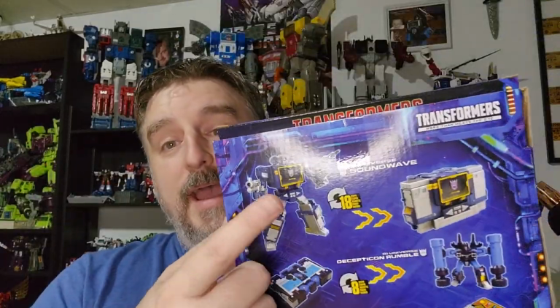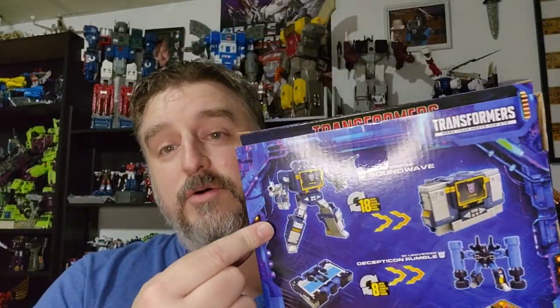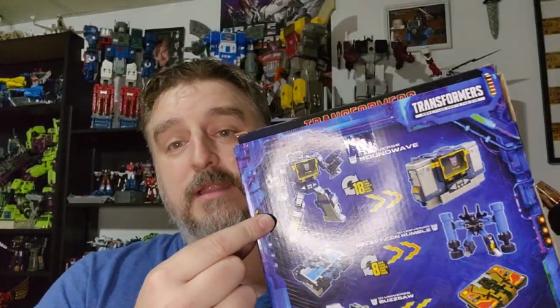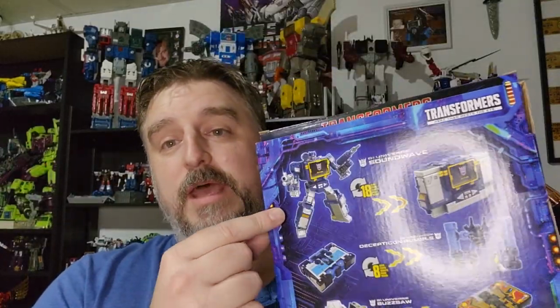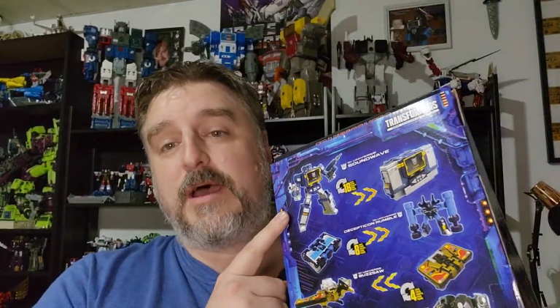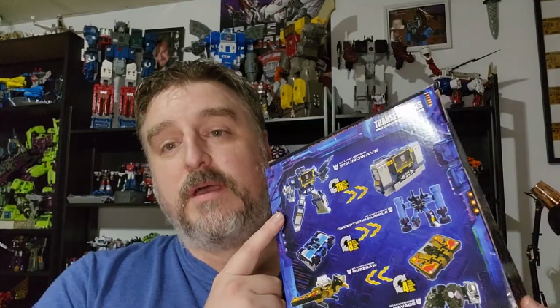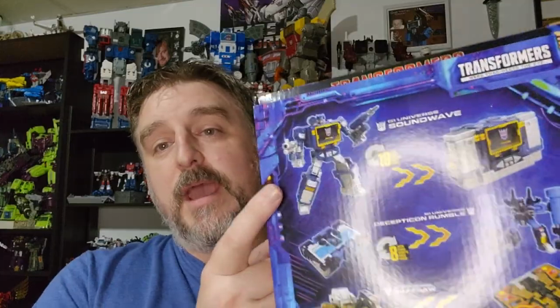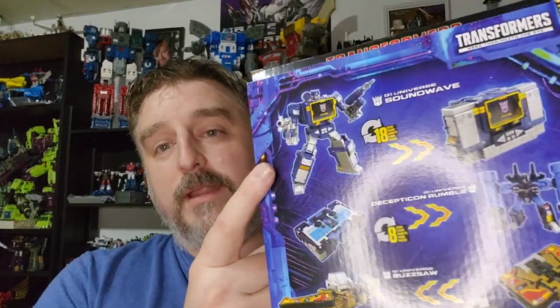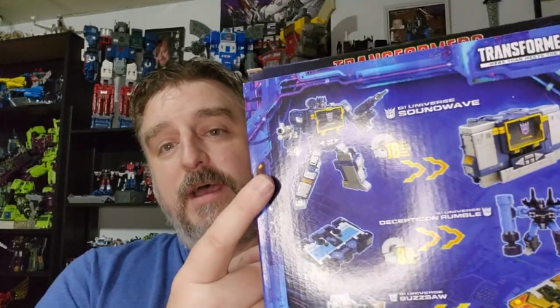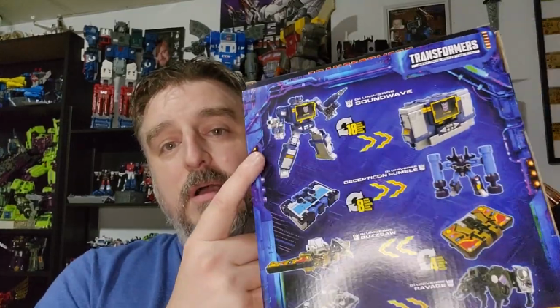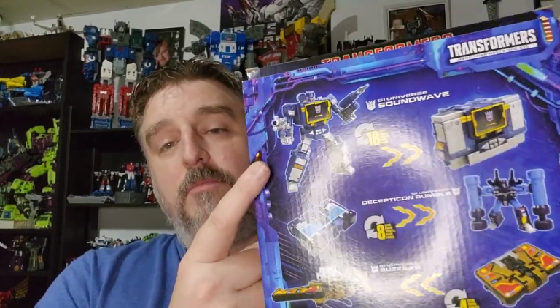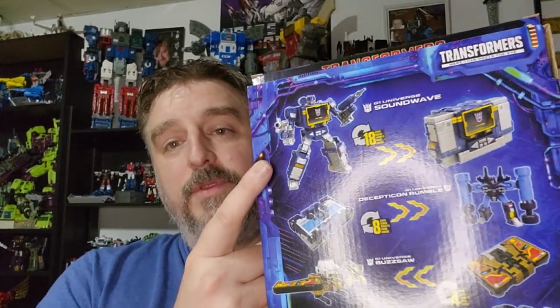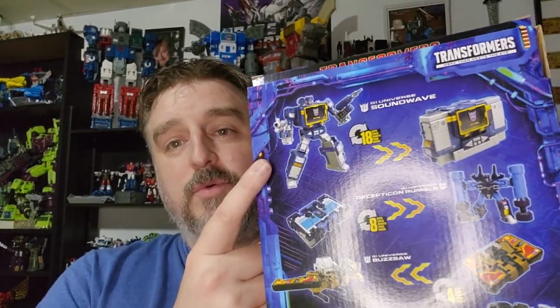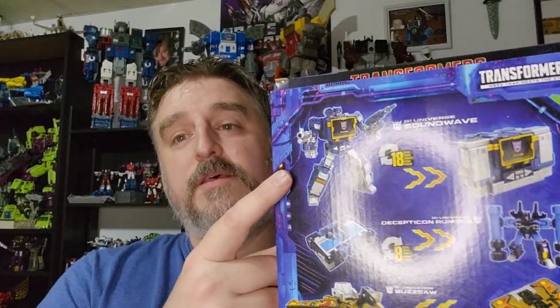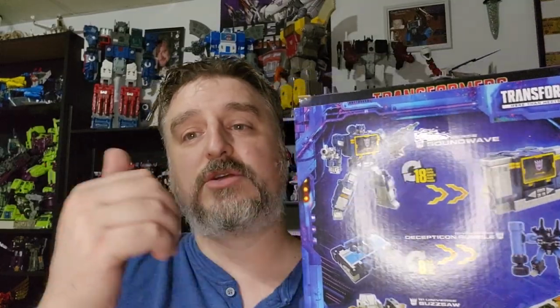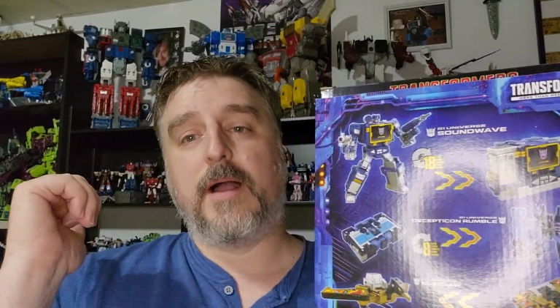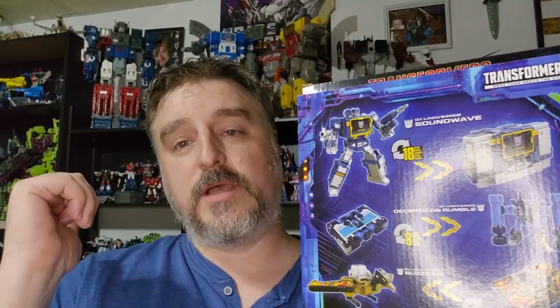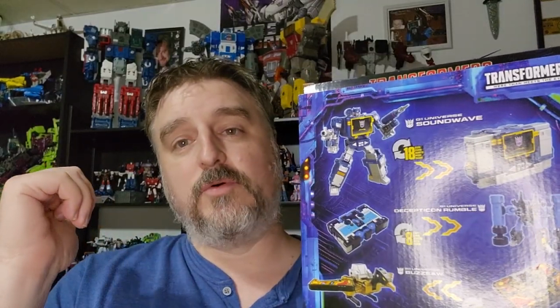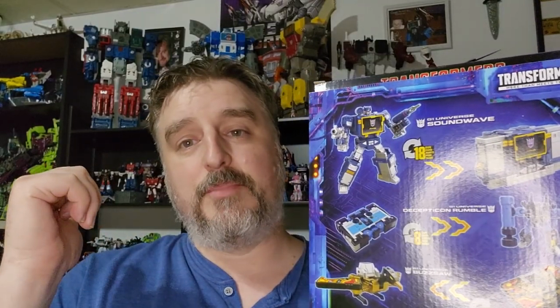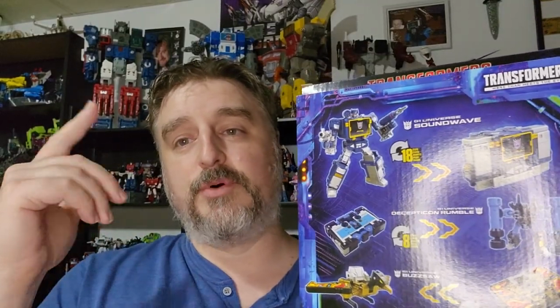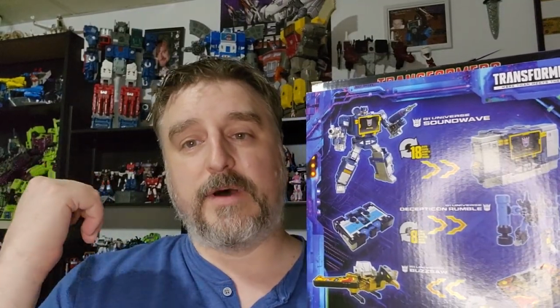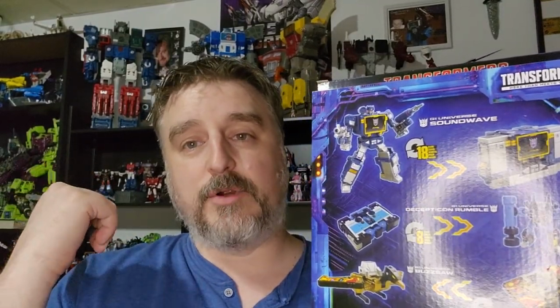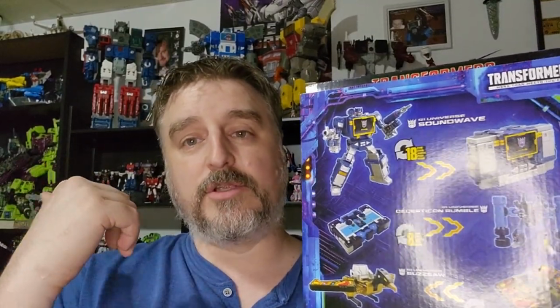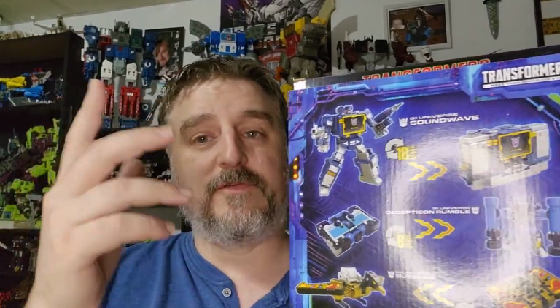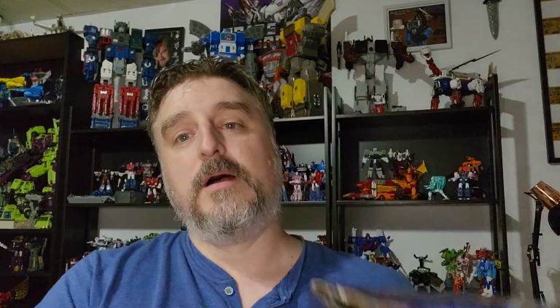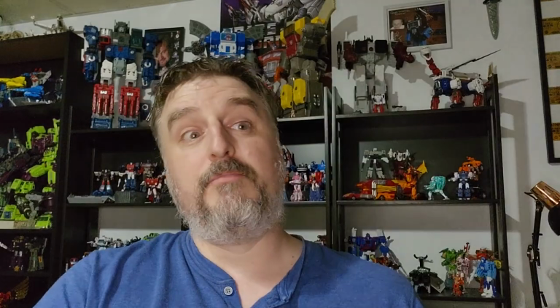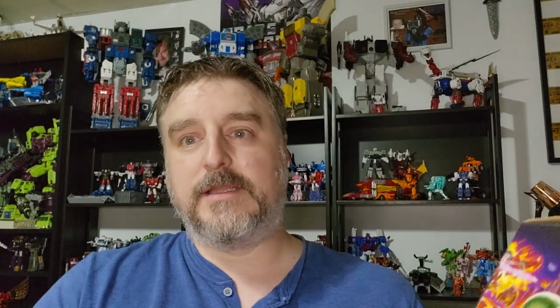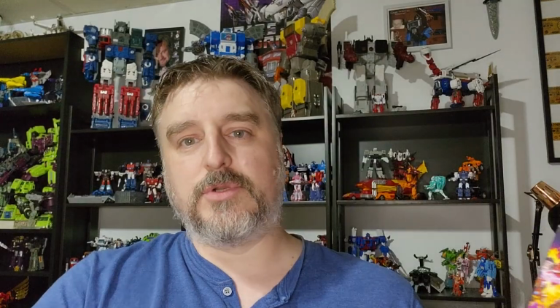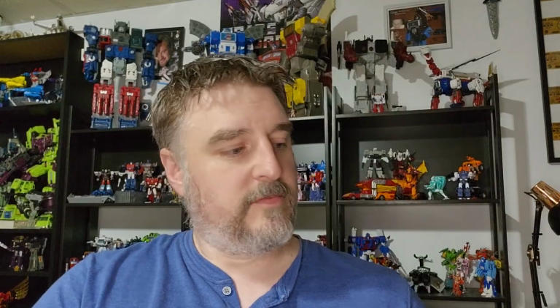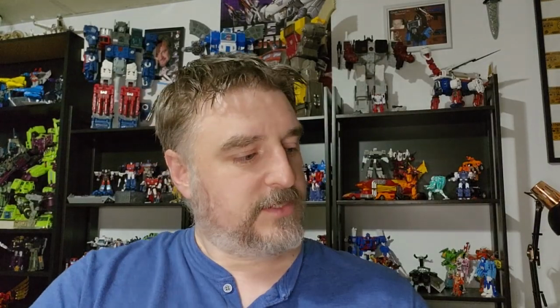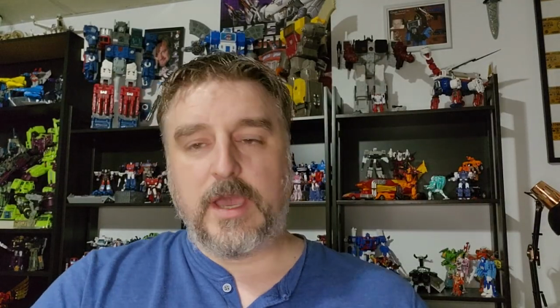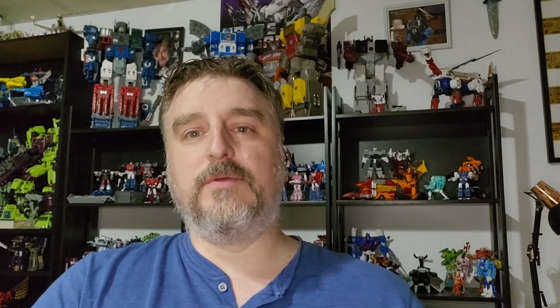And of course, a tape deck Soundwave — can't wait to have that. I'm going to compare him with the Siege one, and then the Siege I'm going to transform into a lamppost and put him with my Cybertronian shelf, my pilot episode shelf. Can't wait to do that.